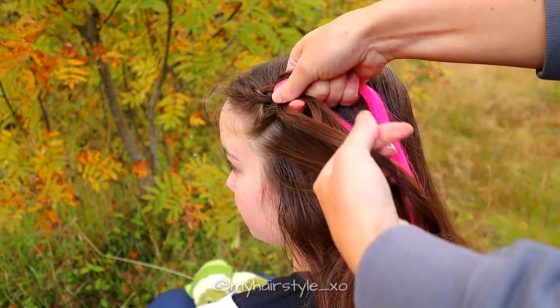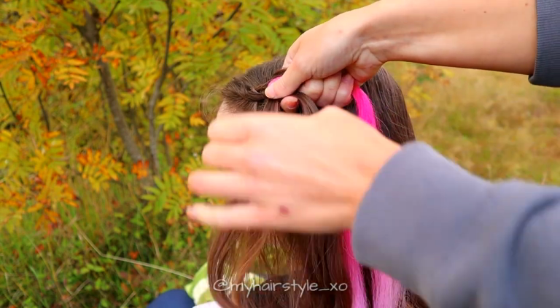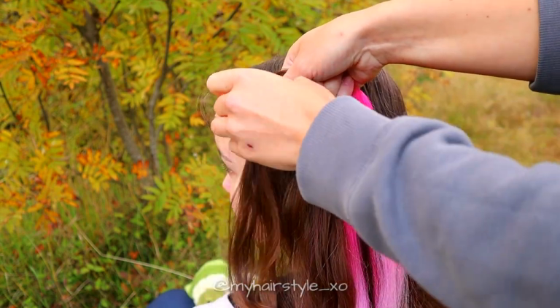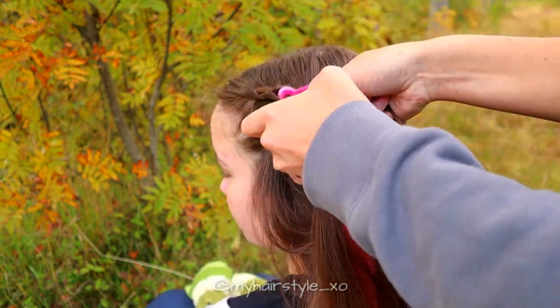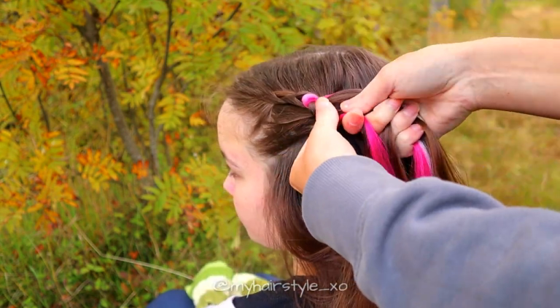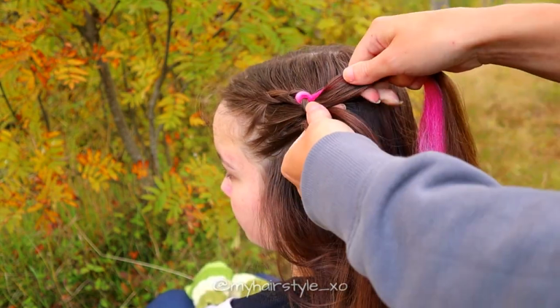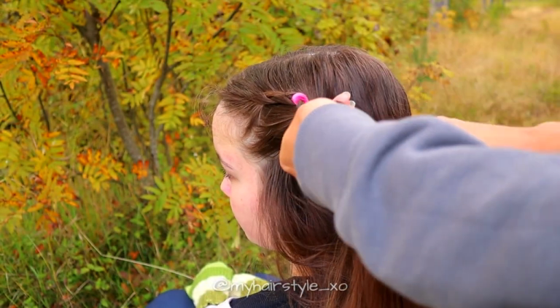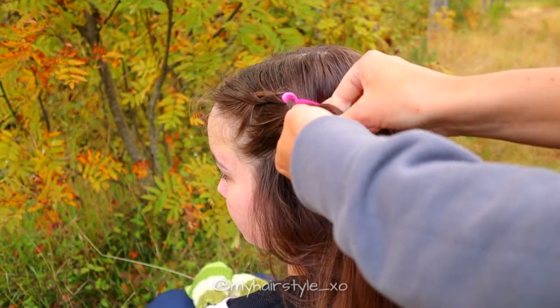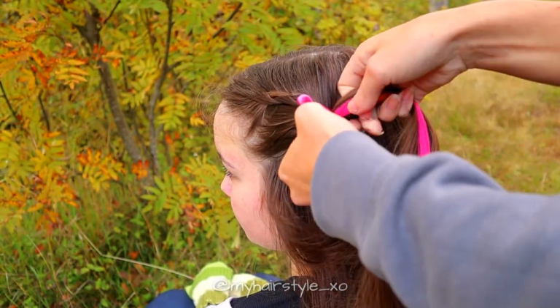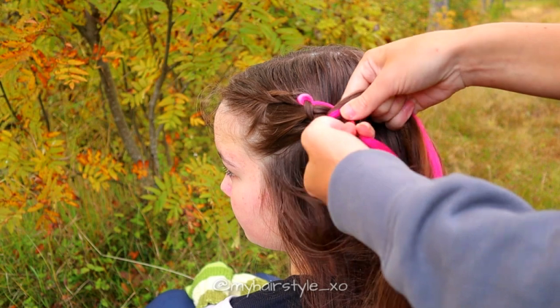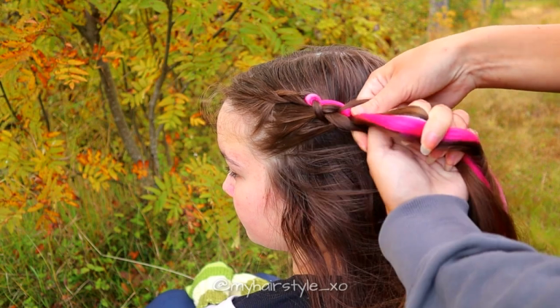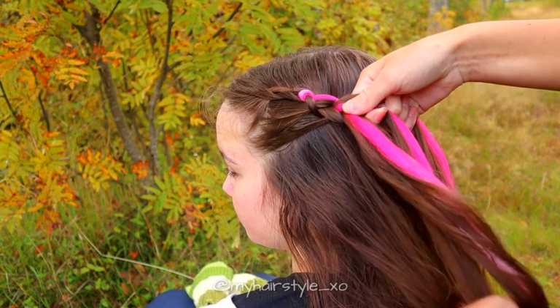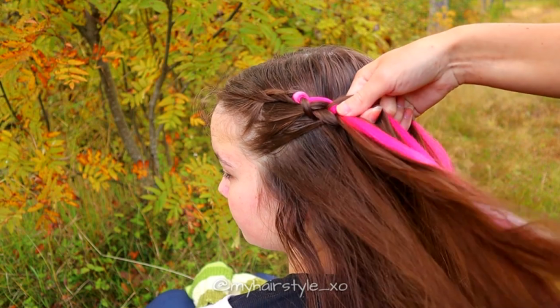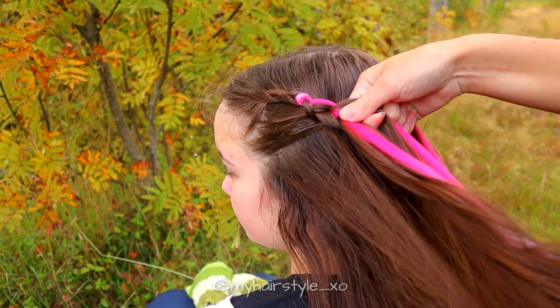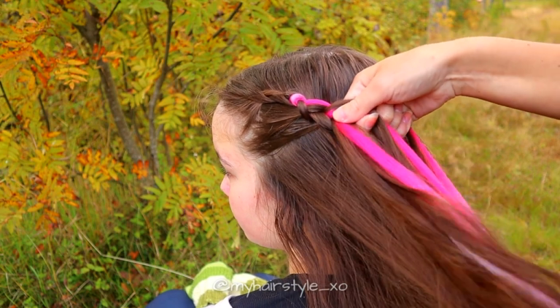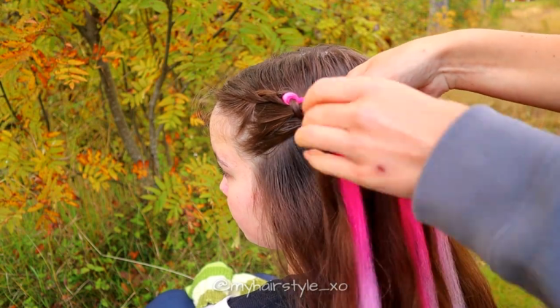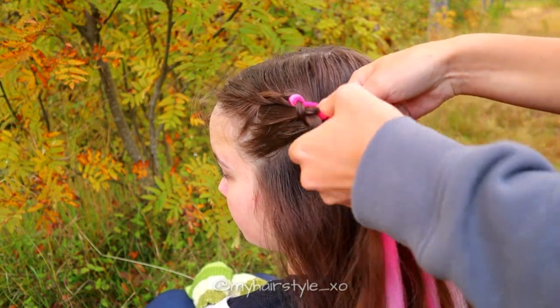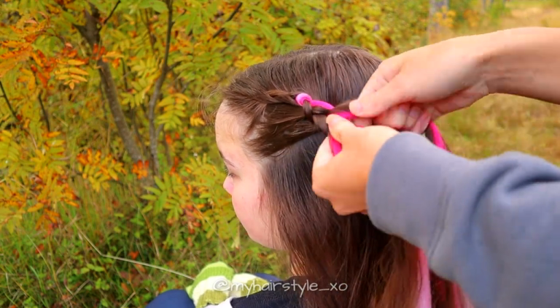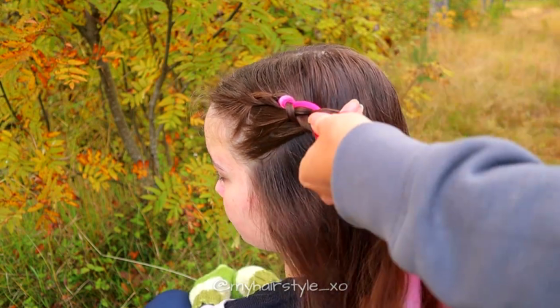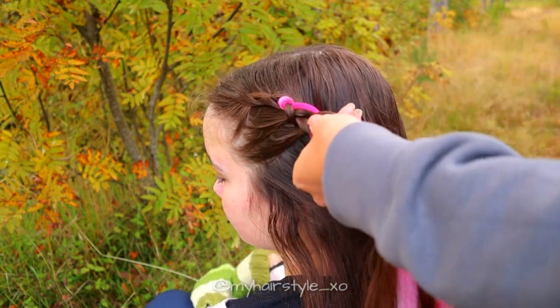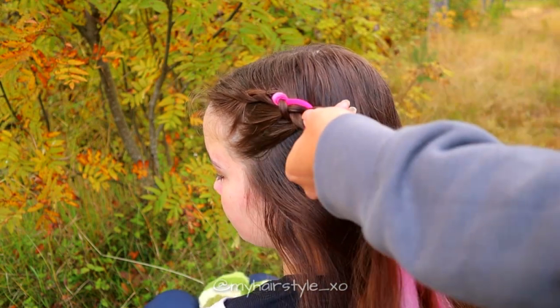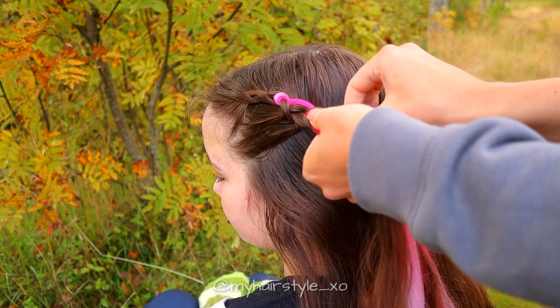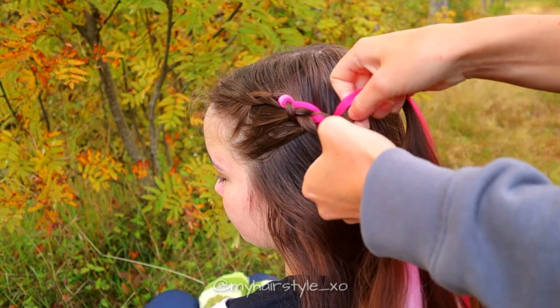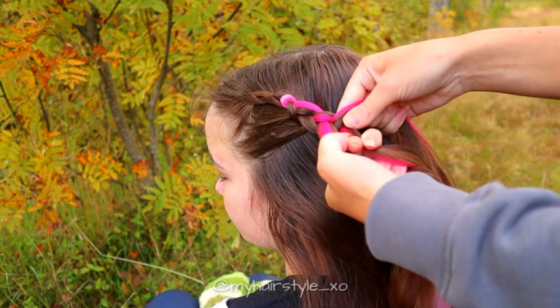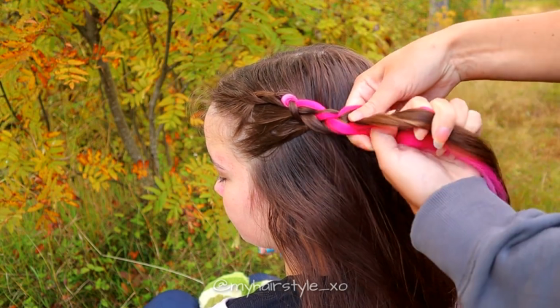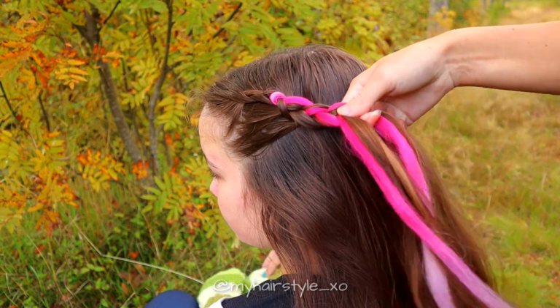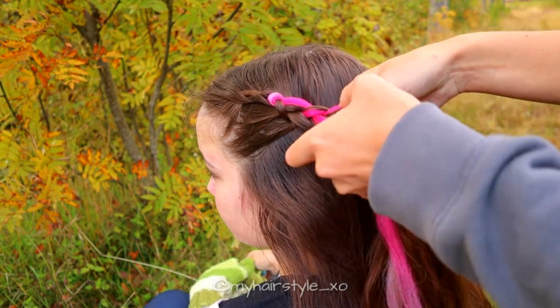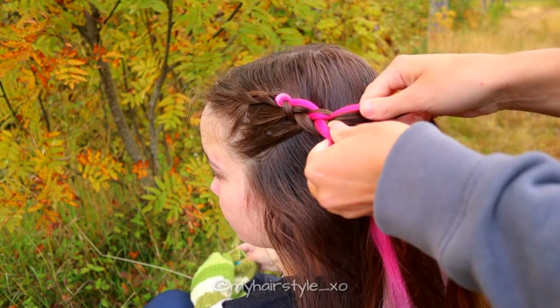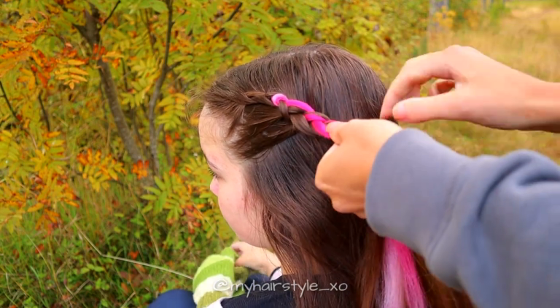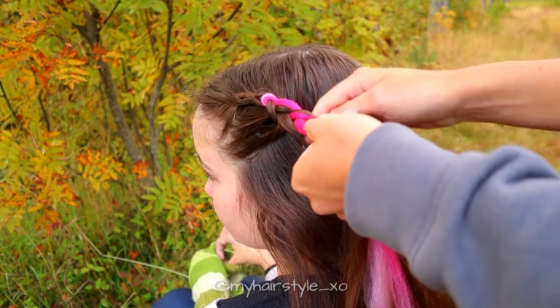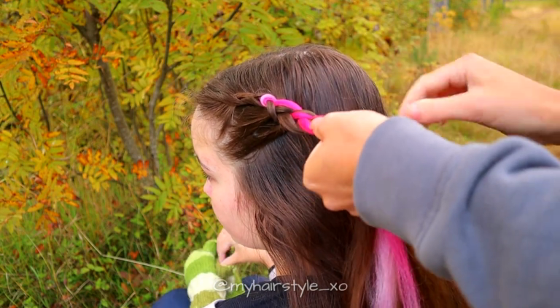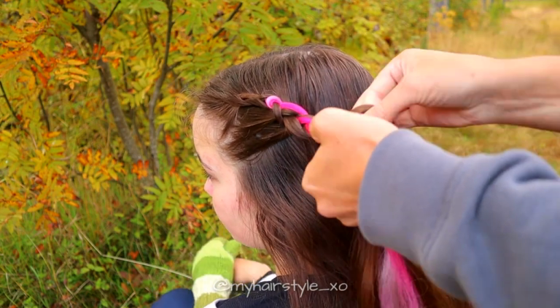Add yet one more strand of extension into this braid. Then stop adding and create a regular three-strand braid until this braid reaches the back of your head.